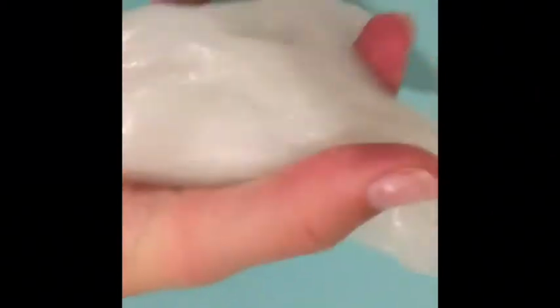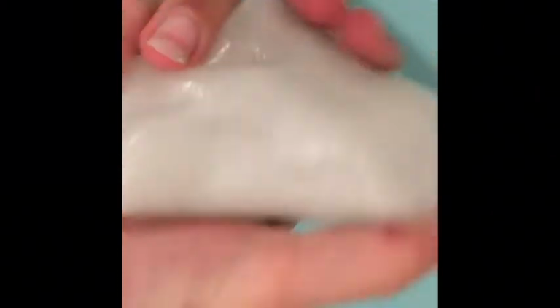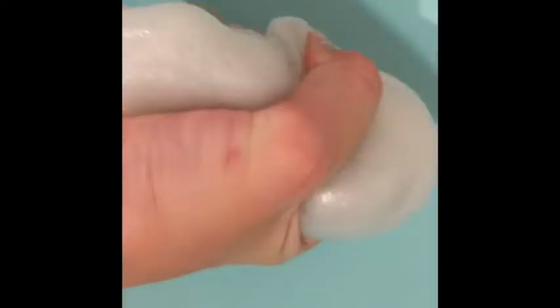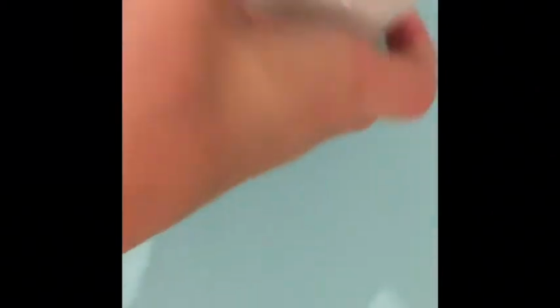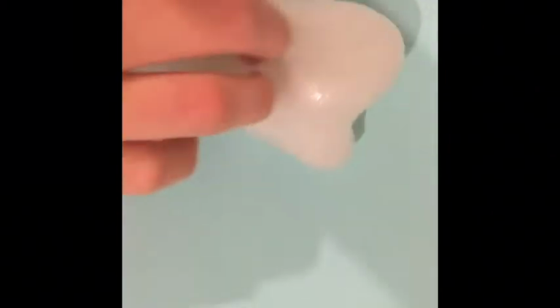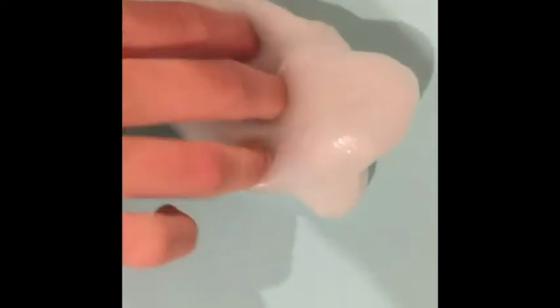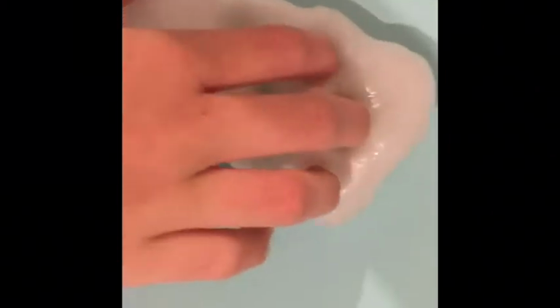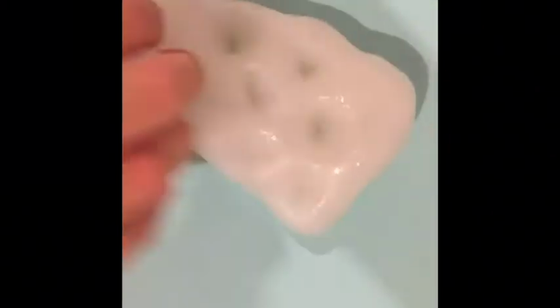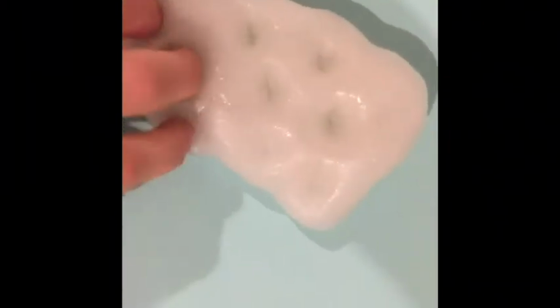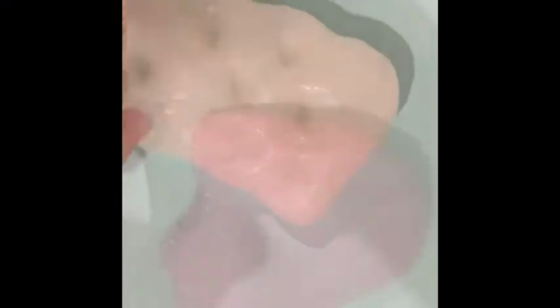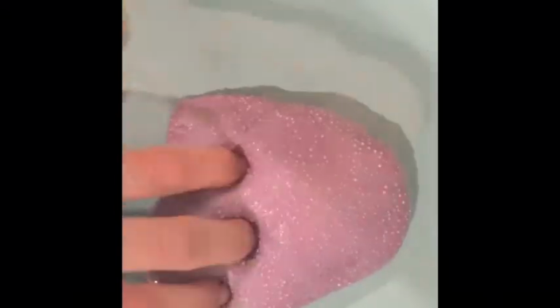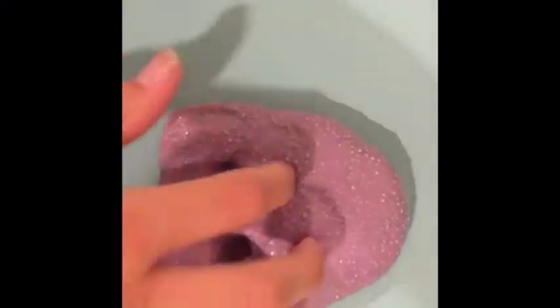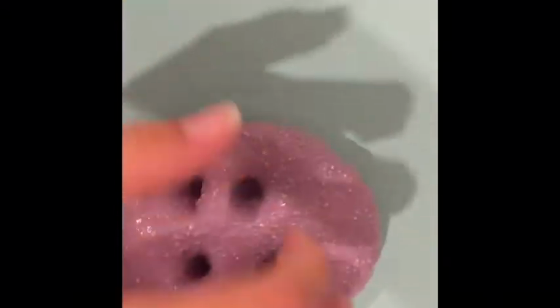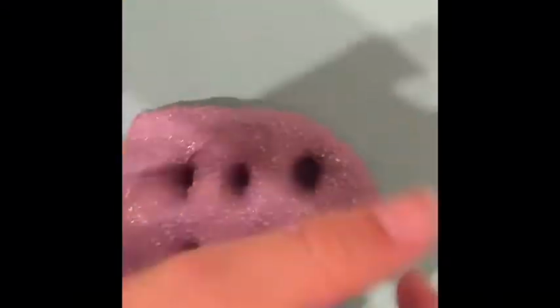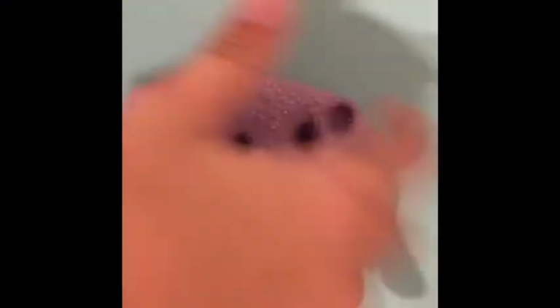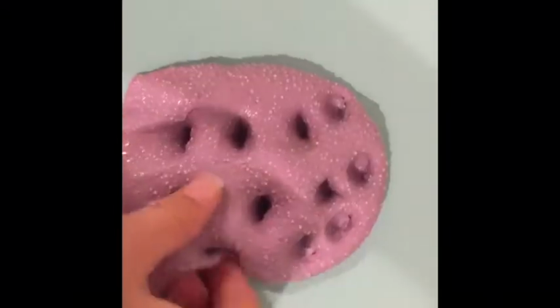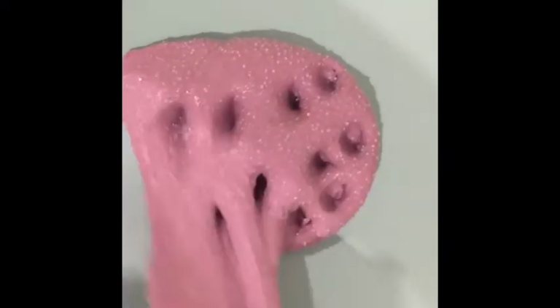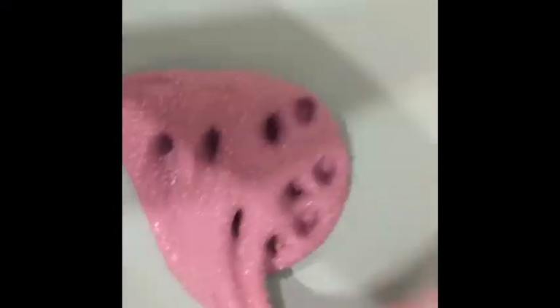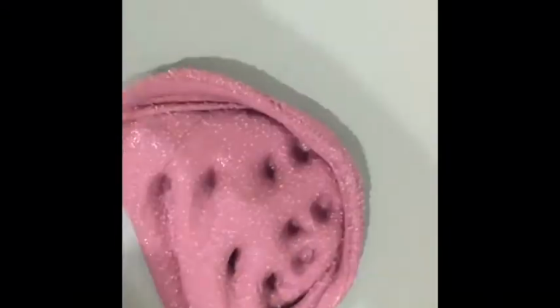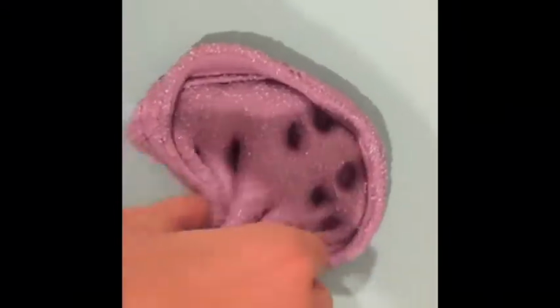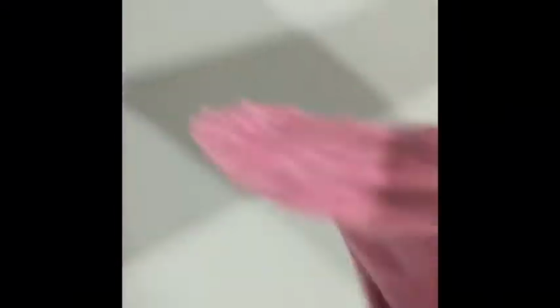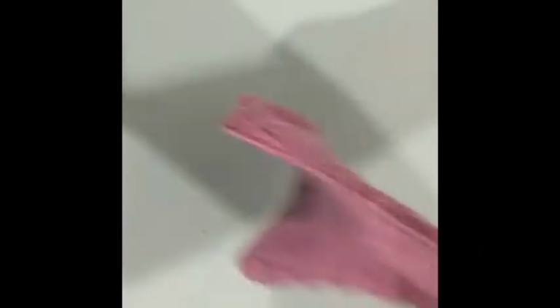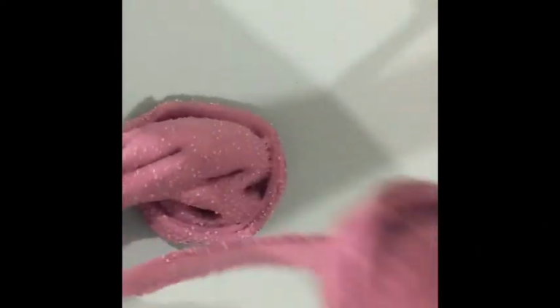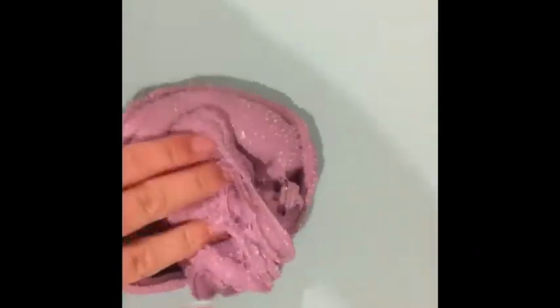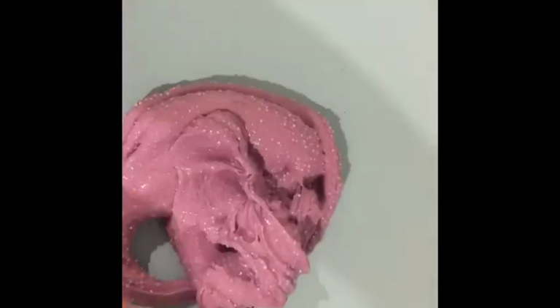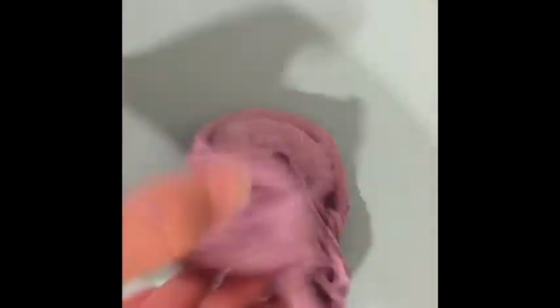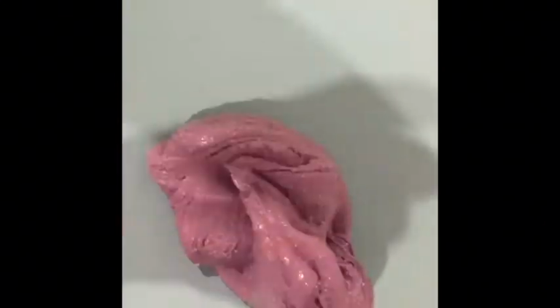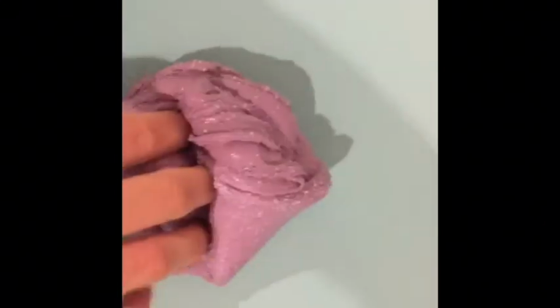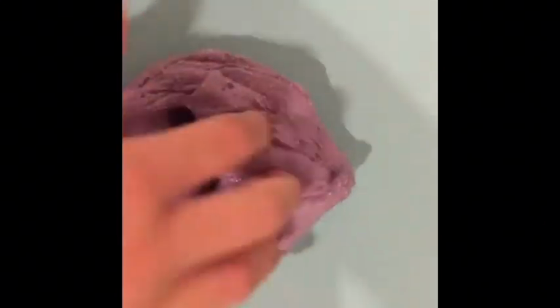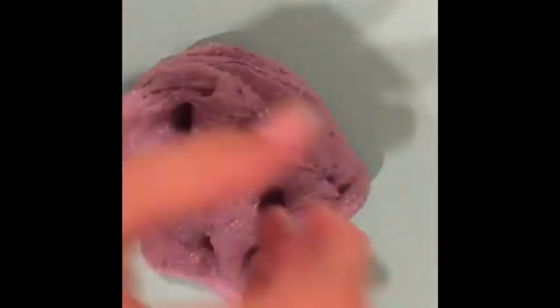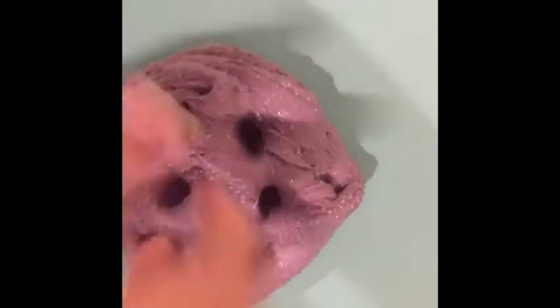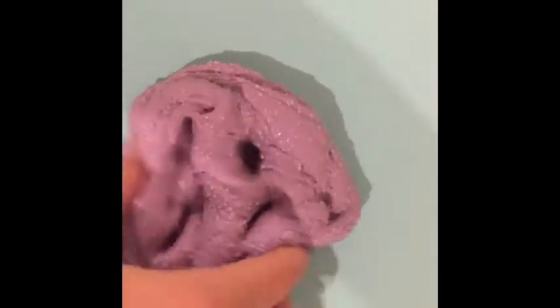This slime is a pink slime with some micro floam beads. The micro floam beads give it an awesome texture and it feels really cool. I love this pink color too.